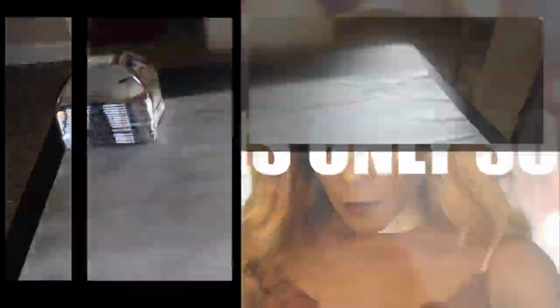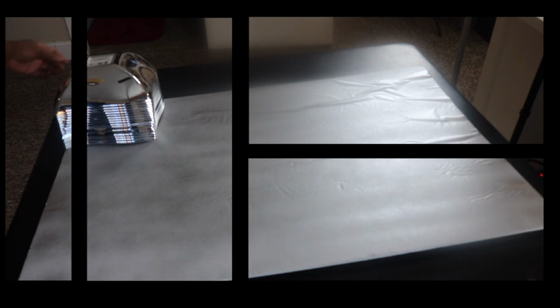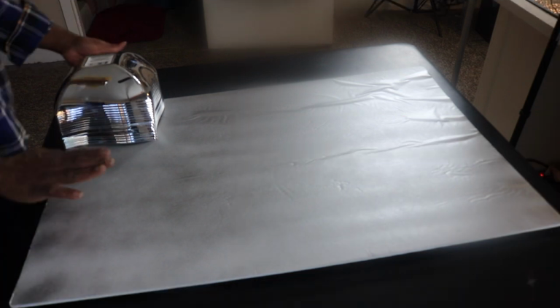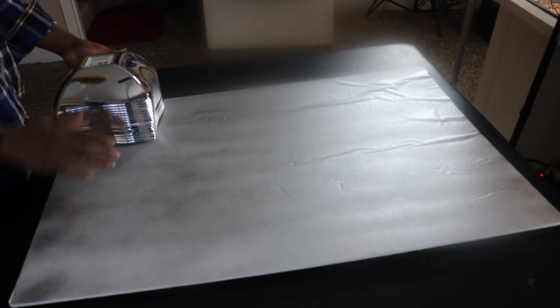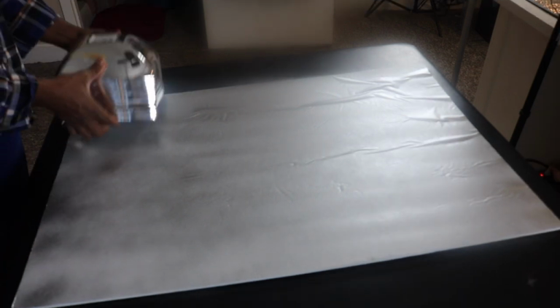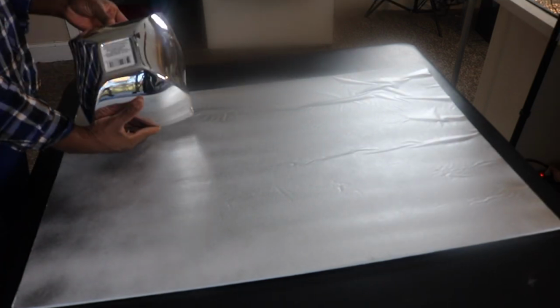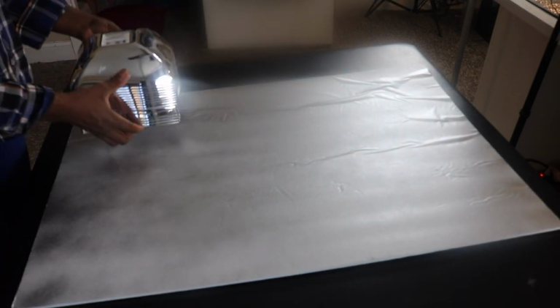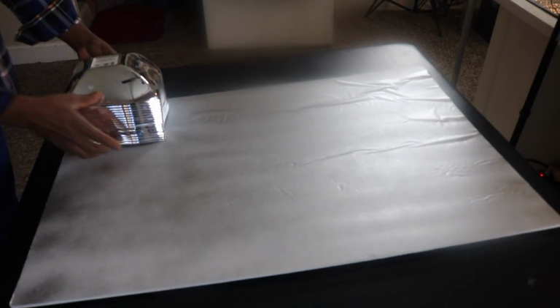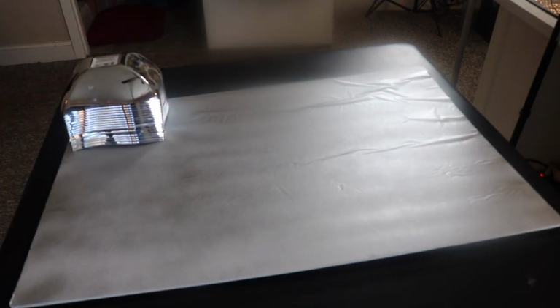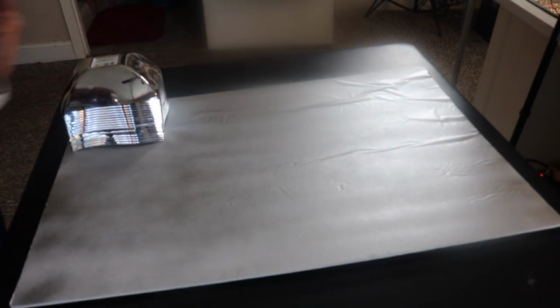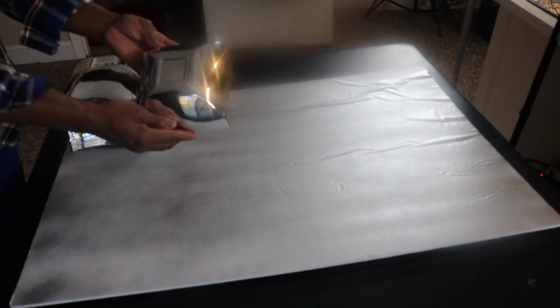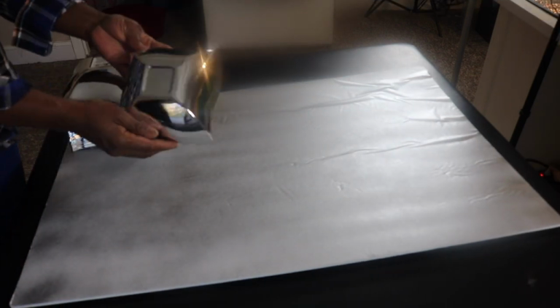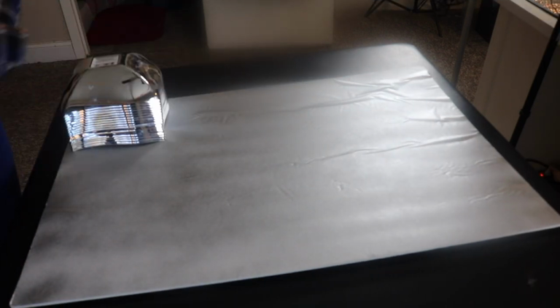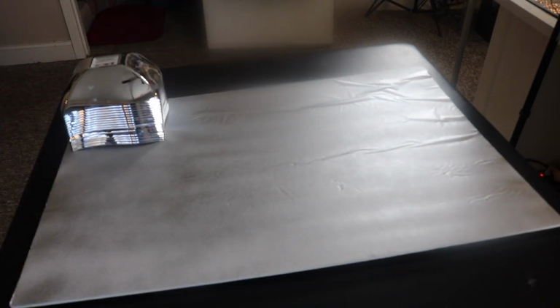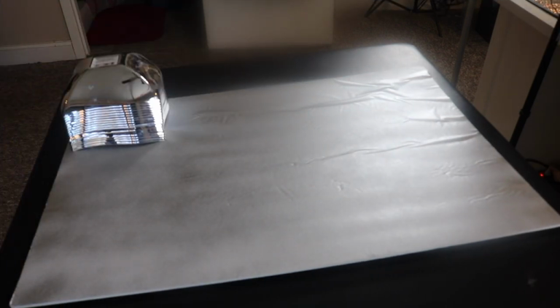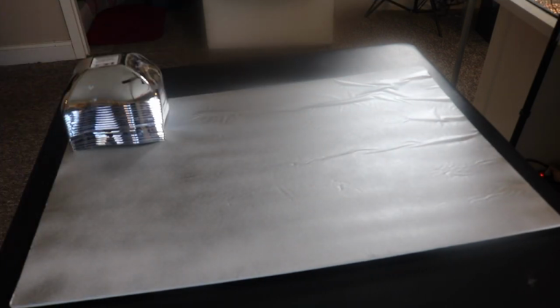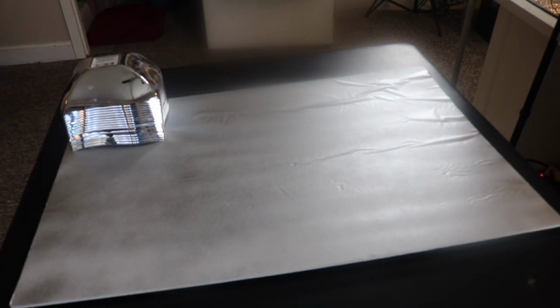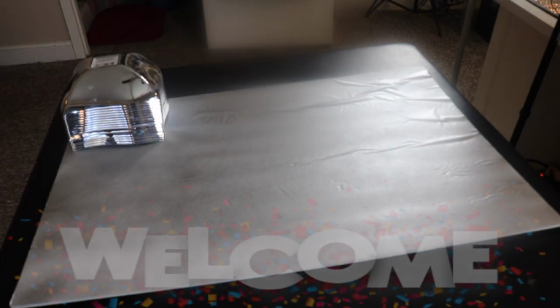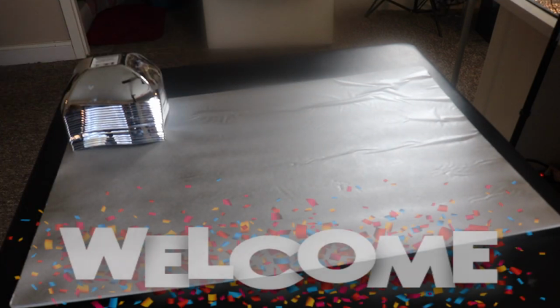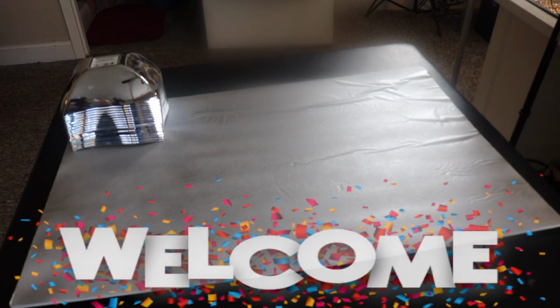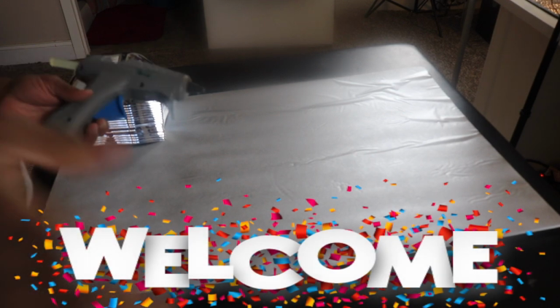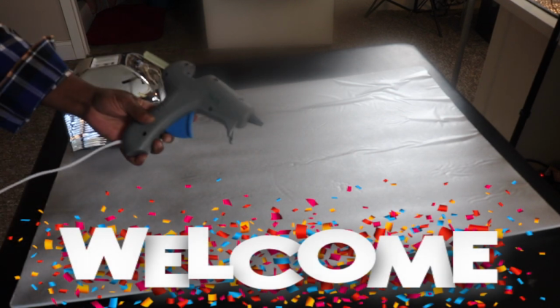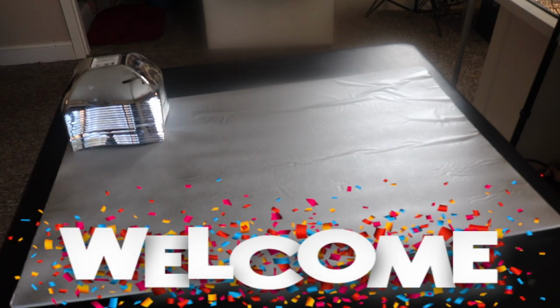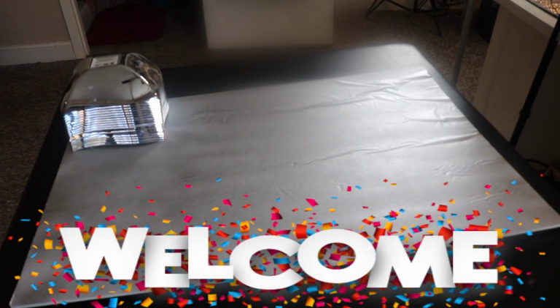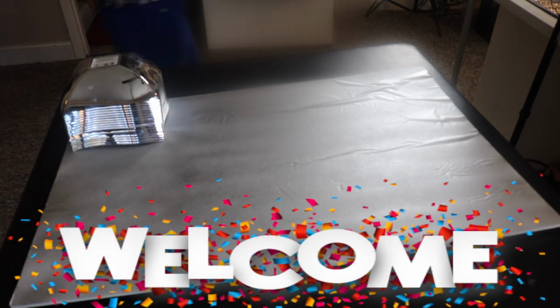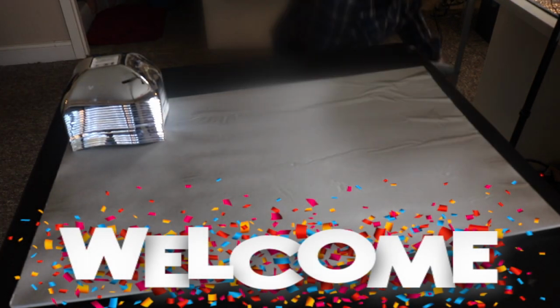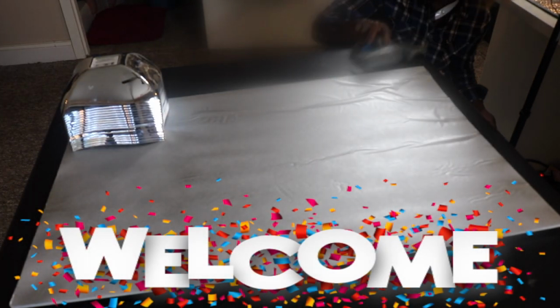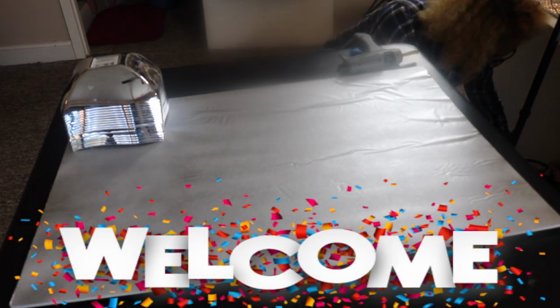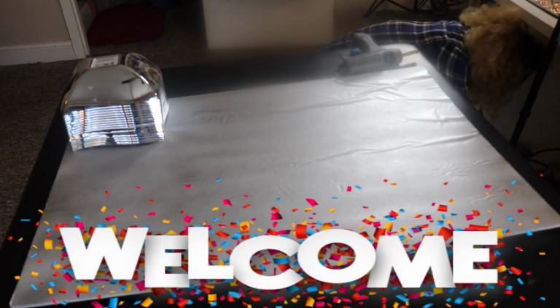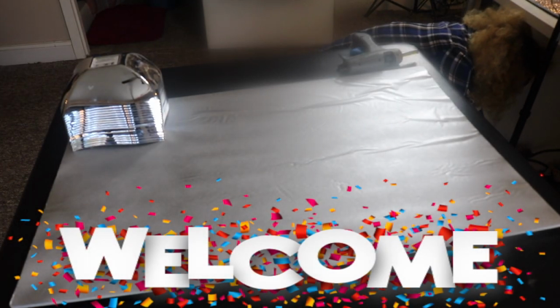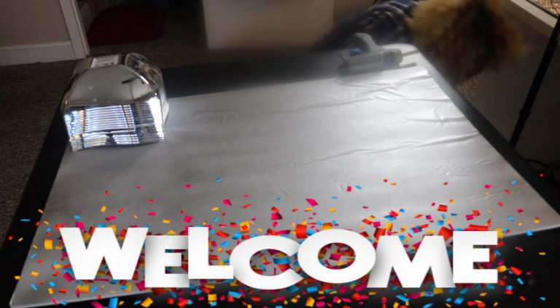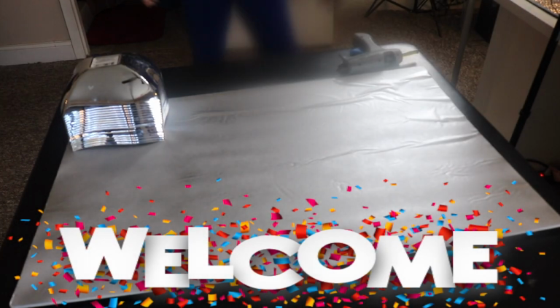Hi Fancy Beauties and Bowls! Welcome back to the channel. It's your girl Gina coming through with an inspired Z Gallery wall art.